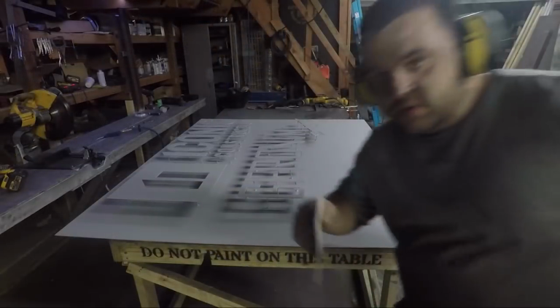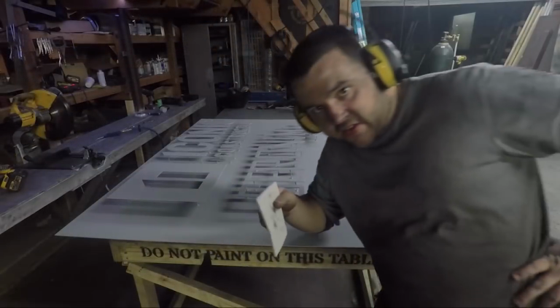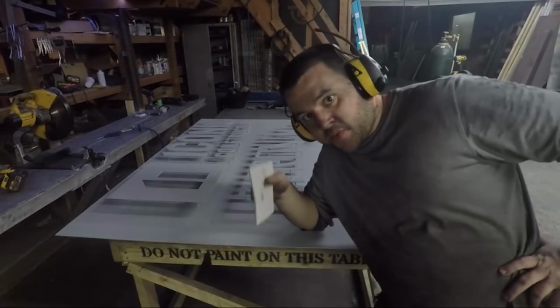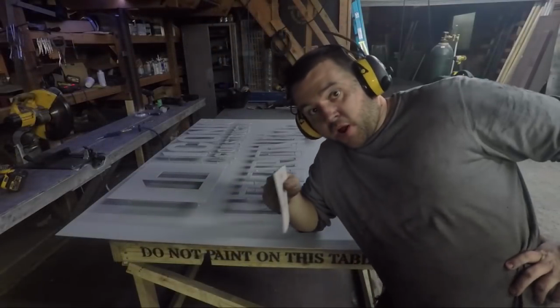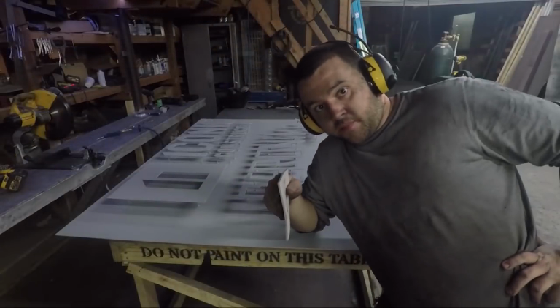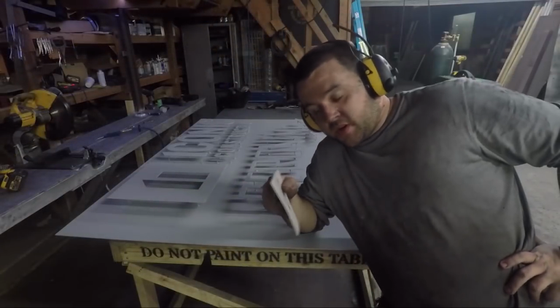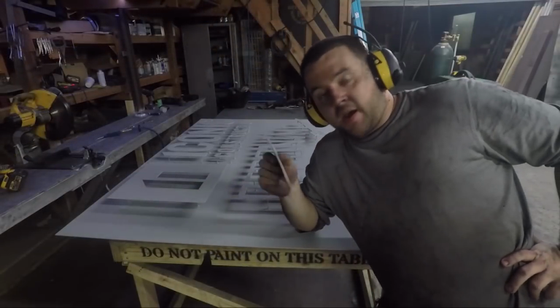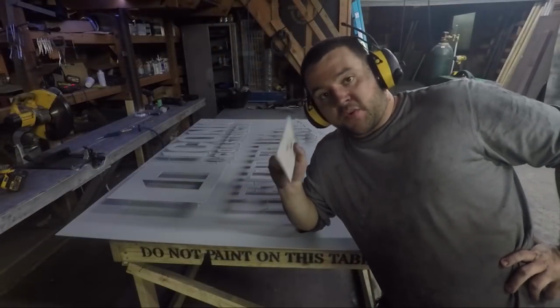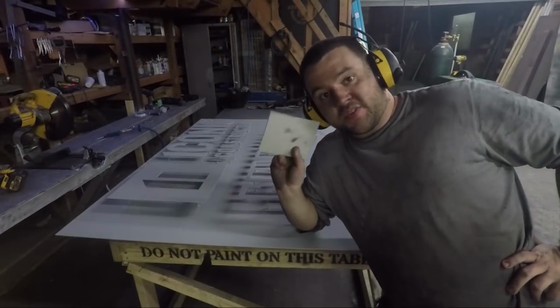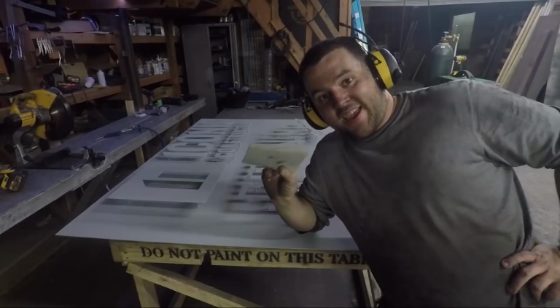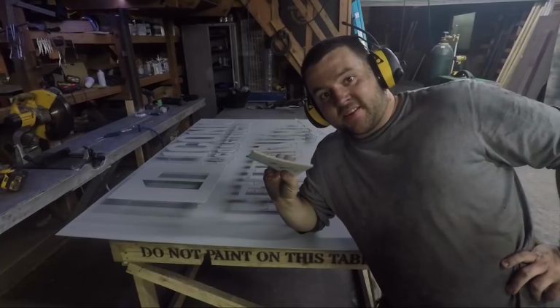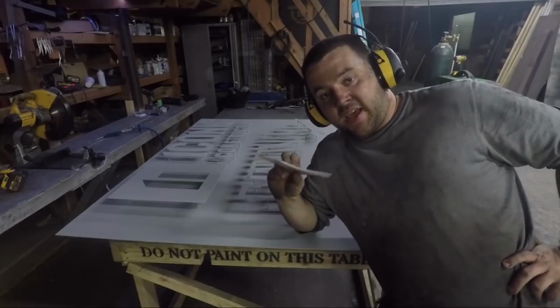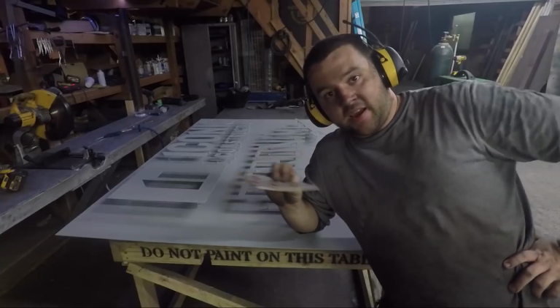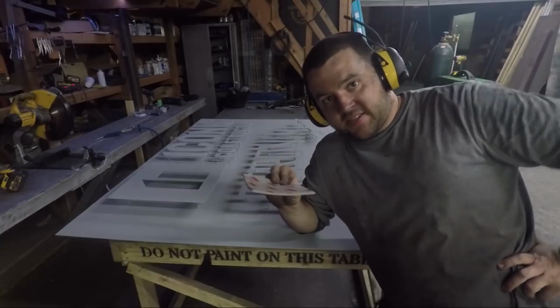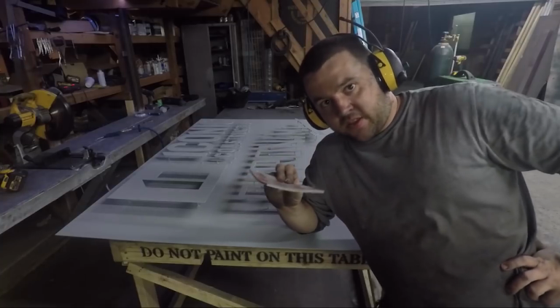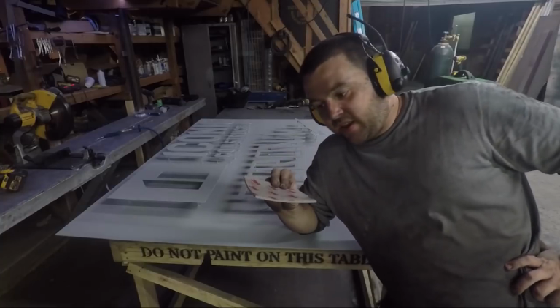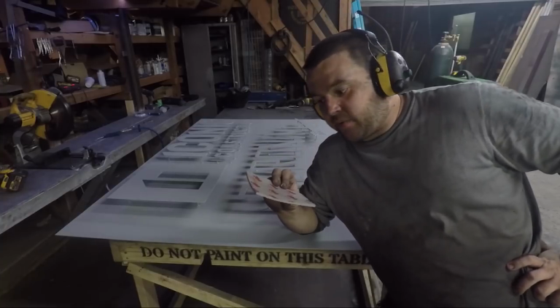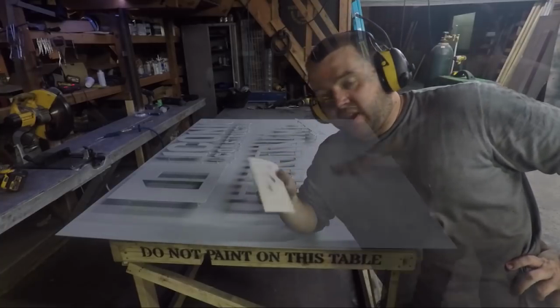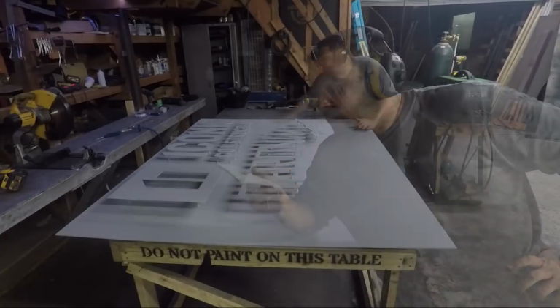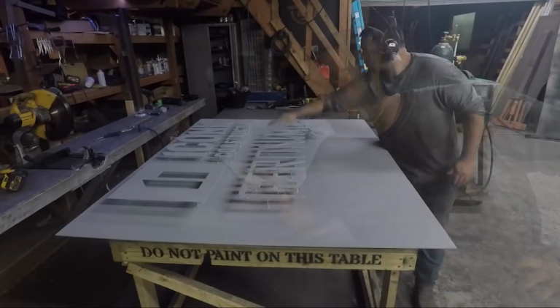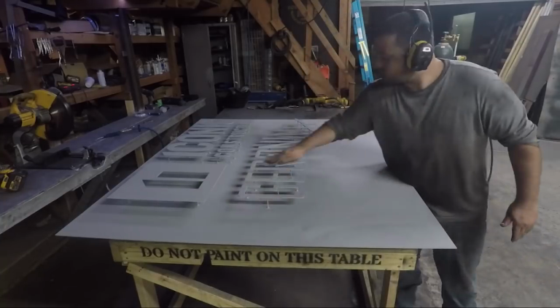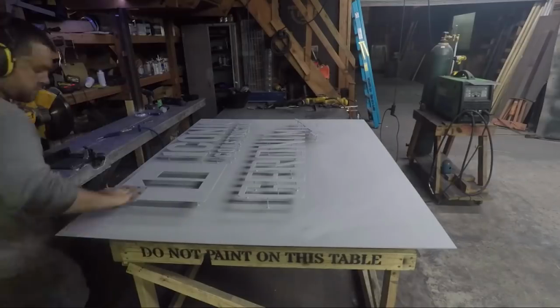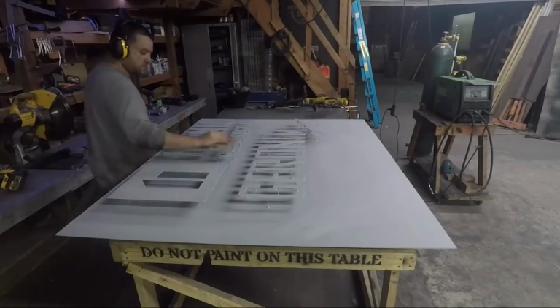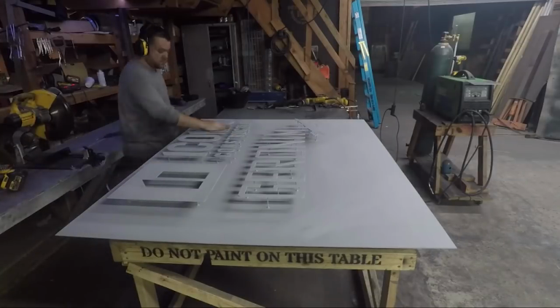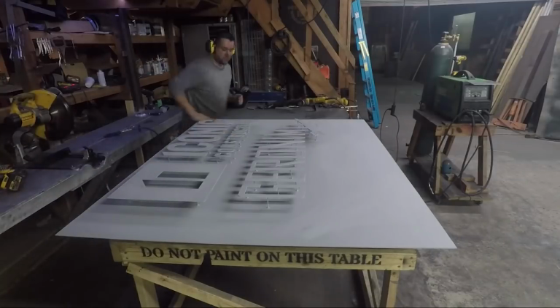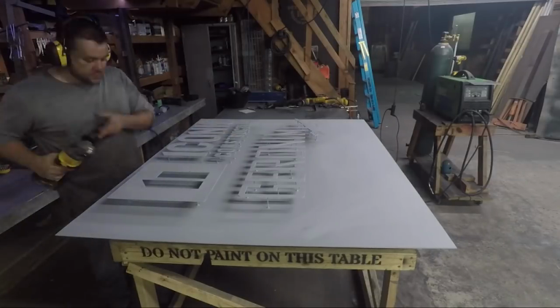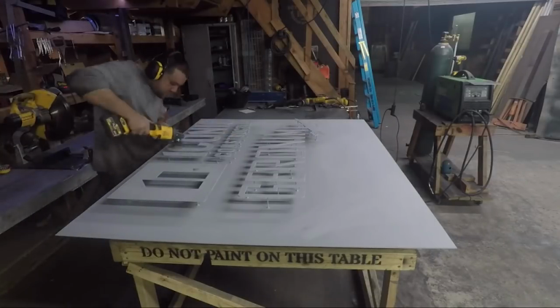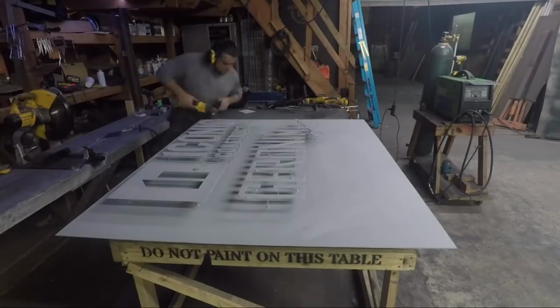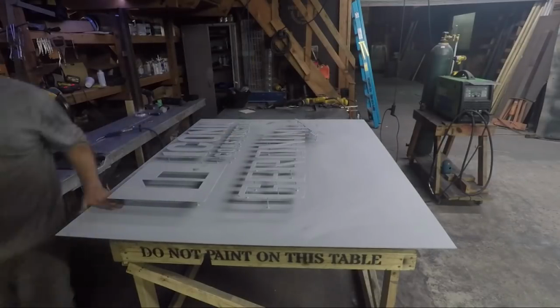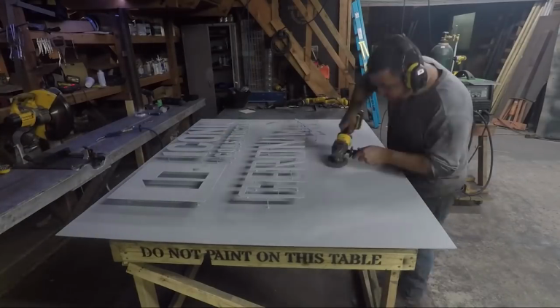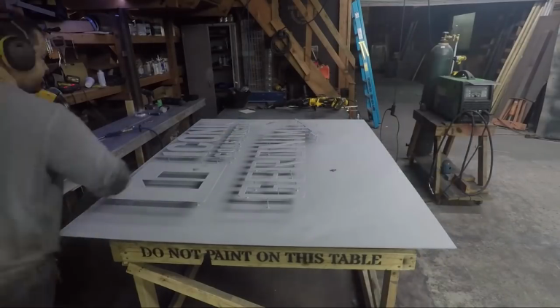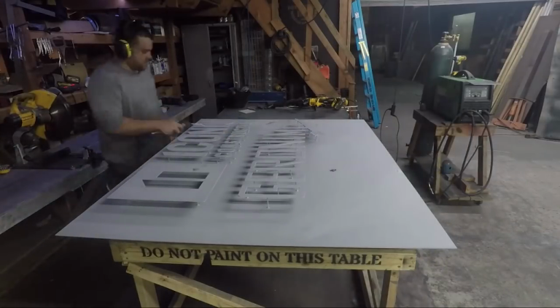Now that it's been primed, I'm going to sand any areas that look like they need it with a 120 grit pad, and then give it one more coat of primer.